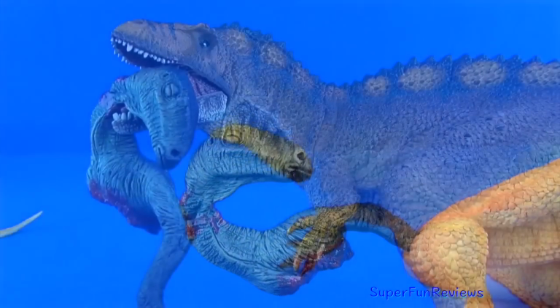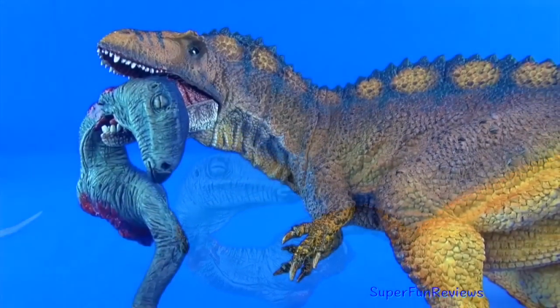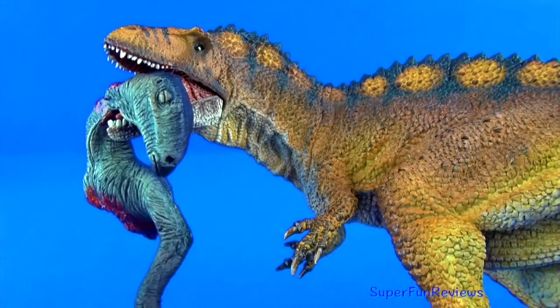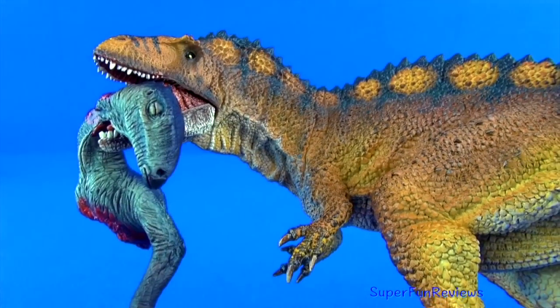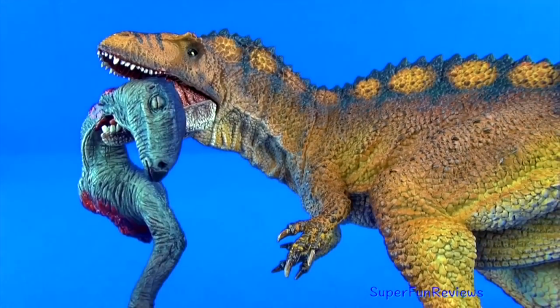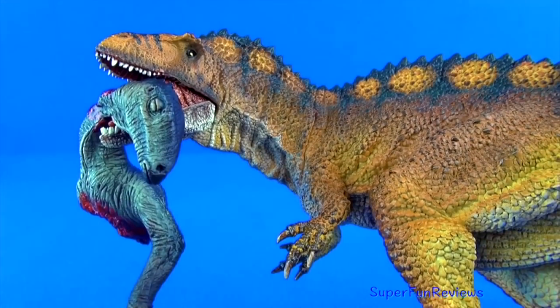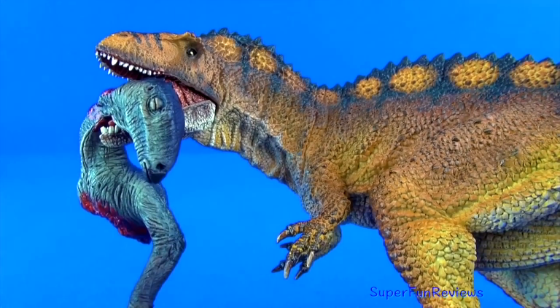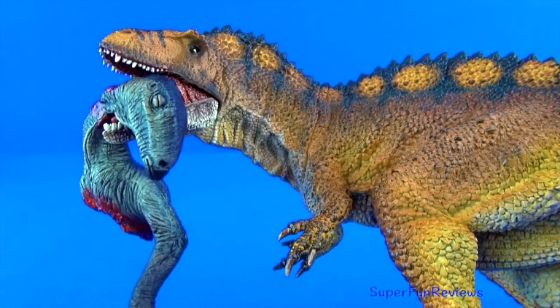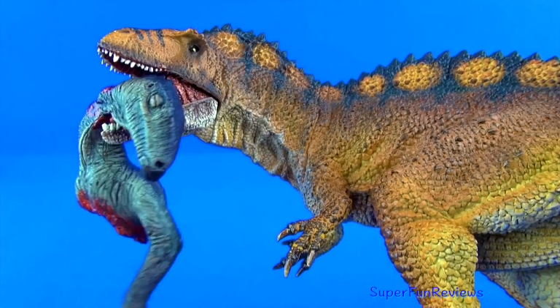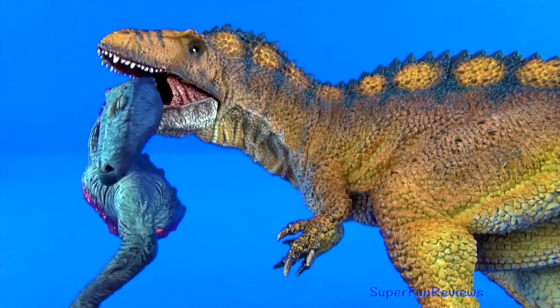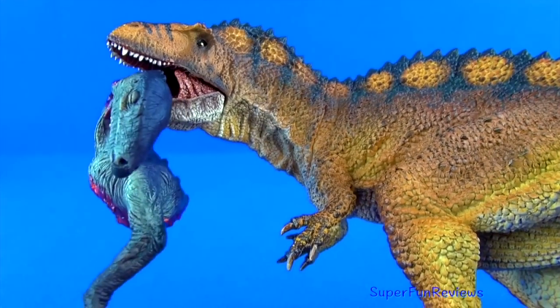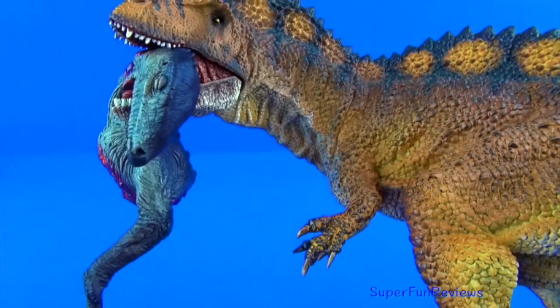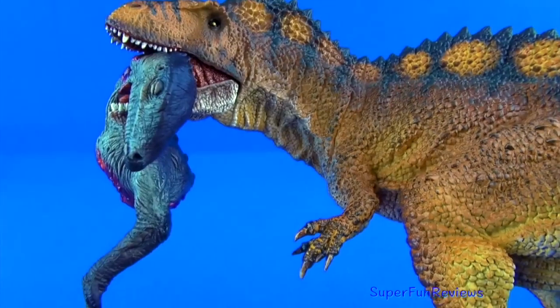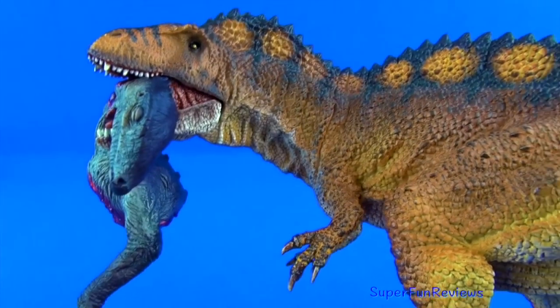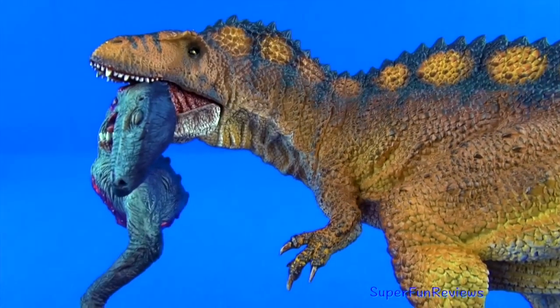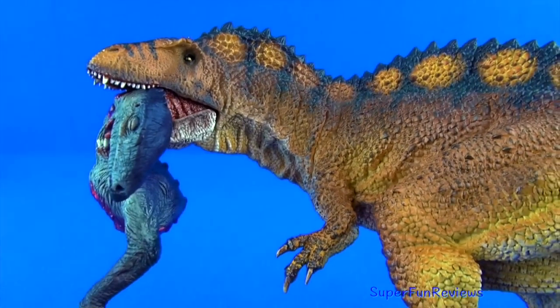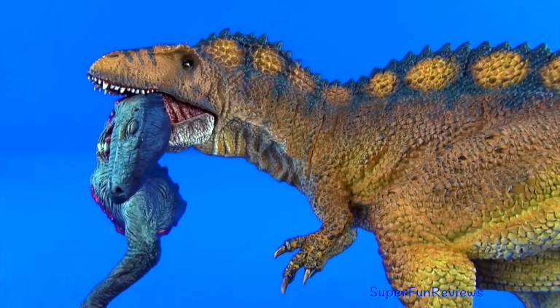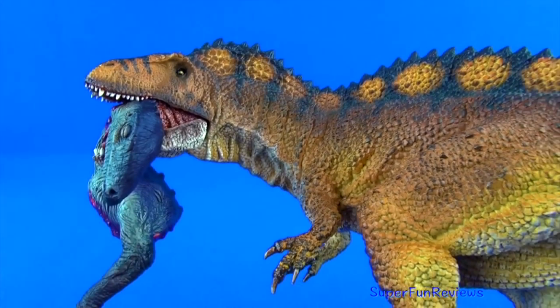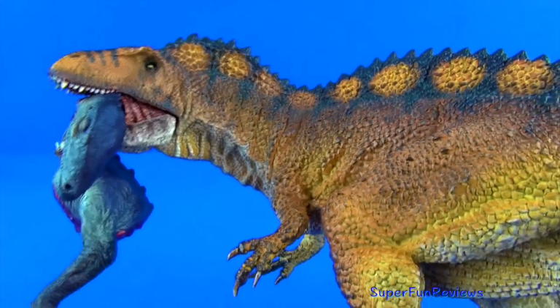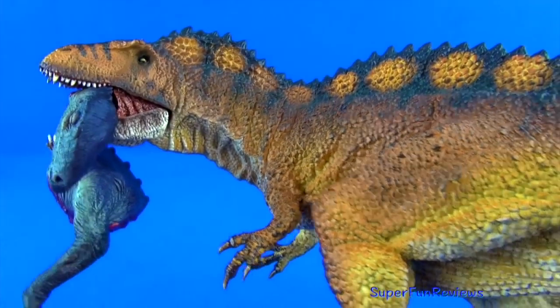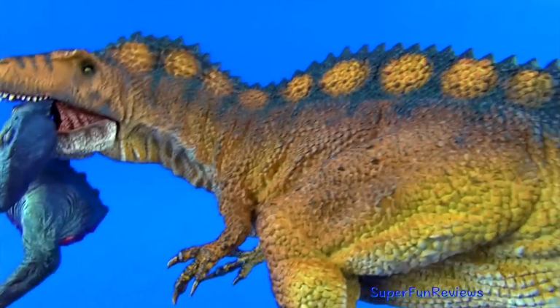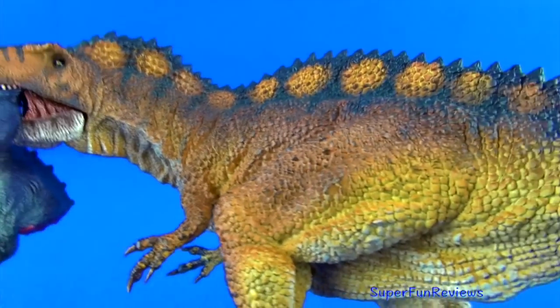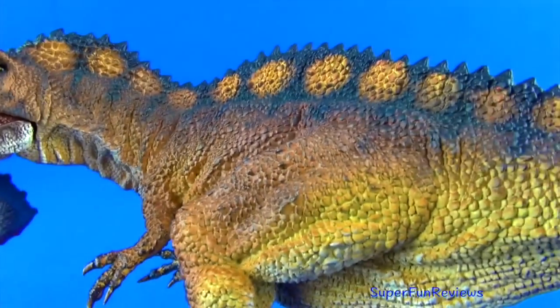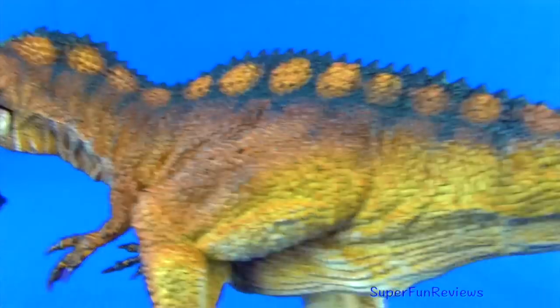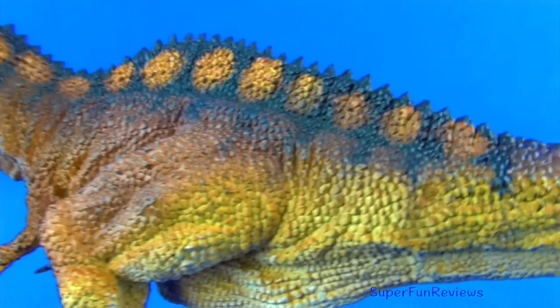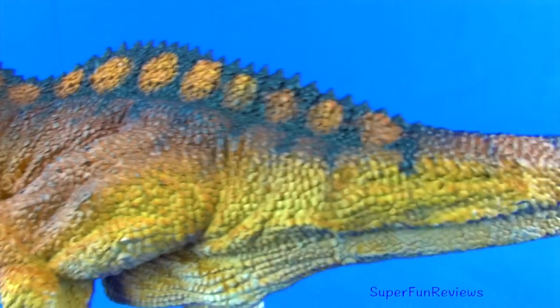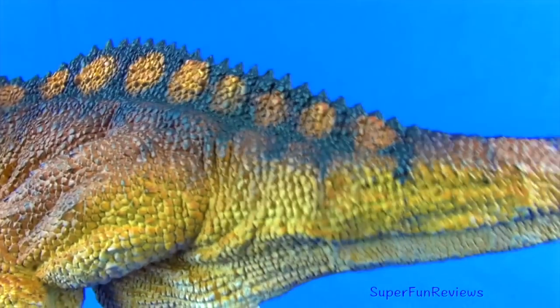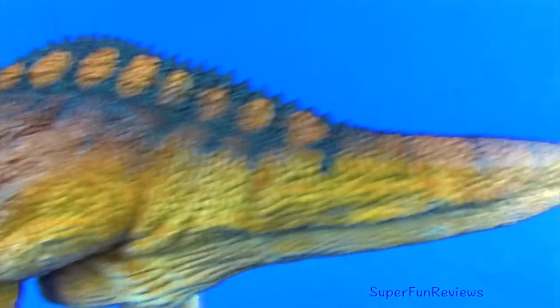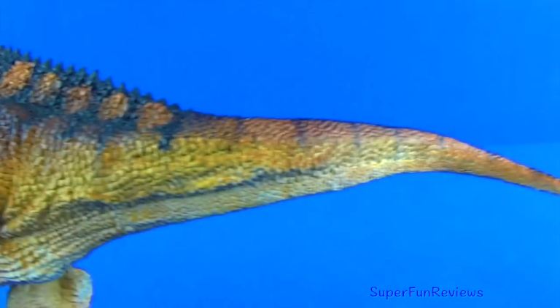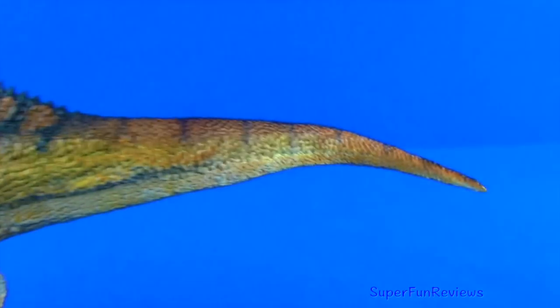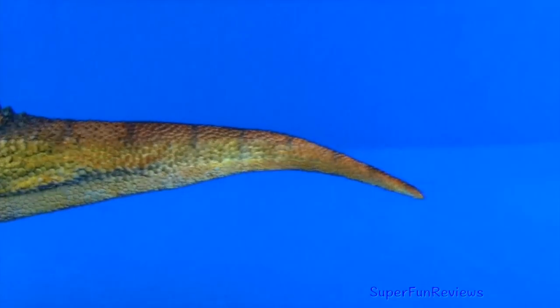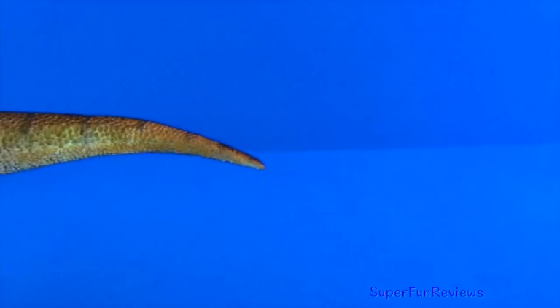Aquacanthosaurus was a large fierce predator that could kill large sauropods. It had a large head with a skull going to four and a half feet long.